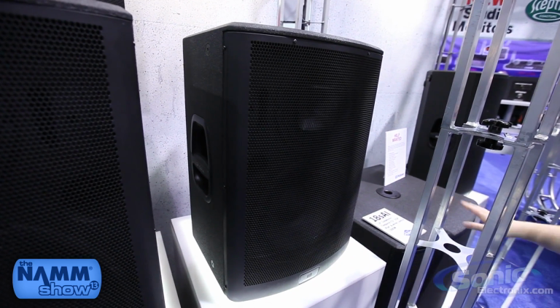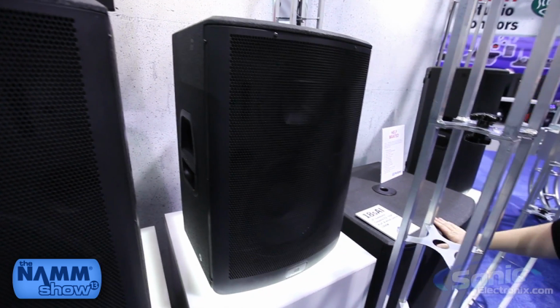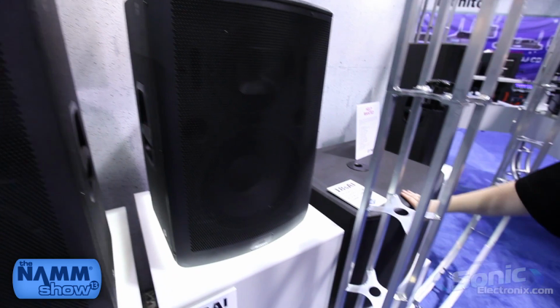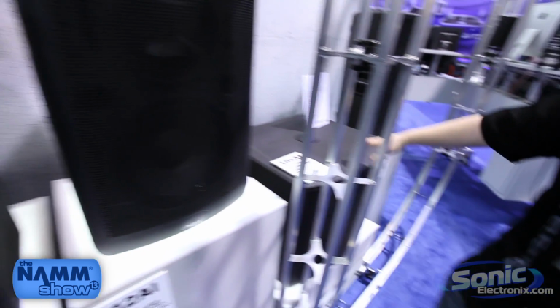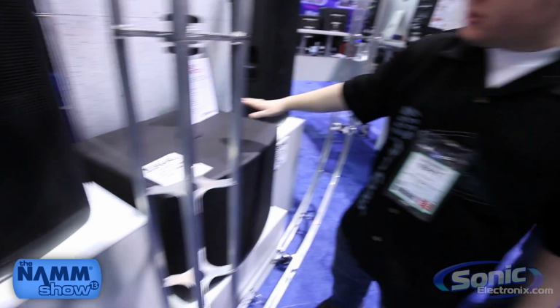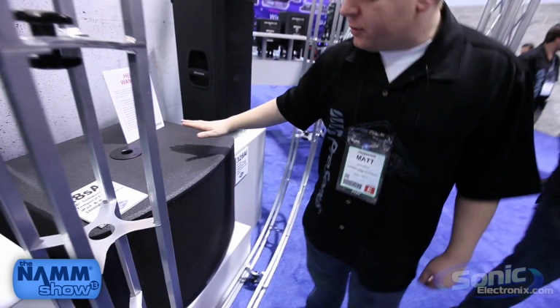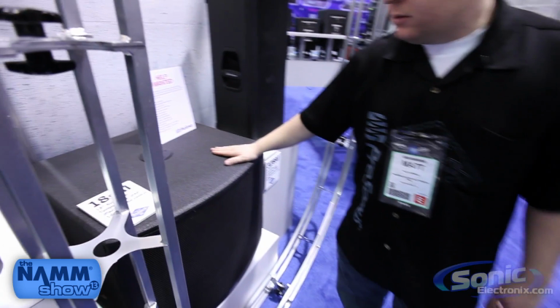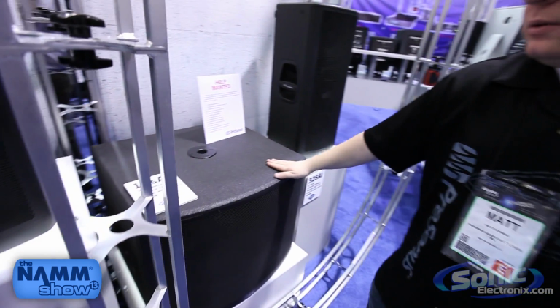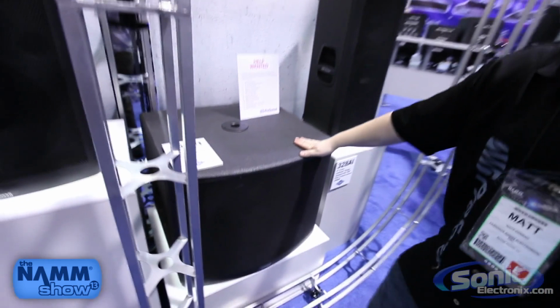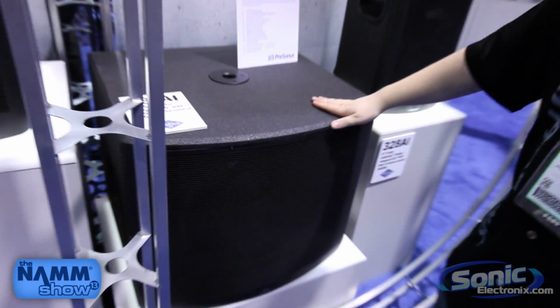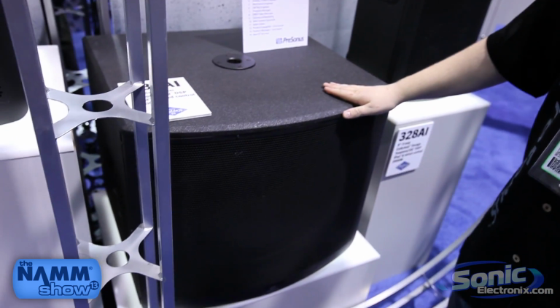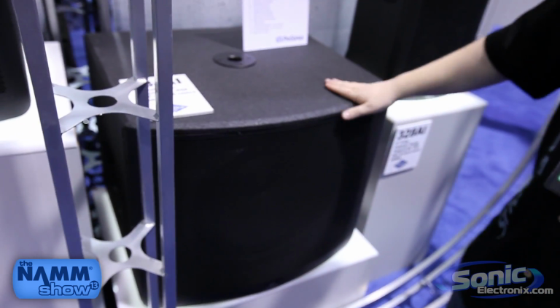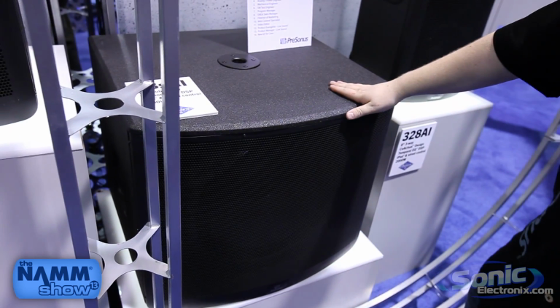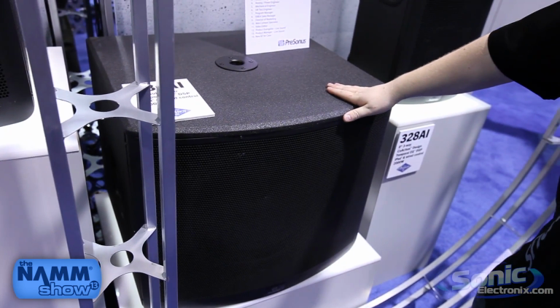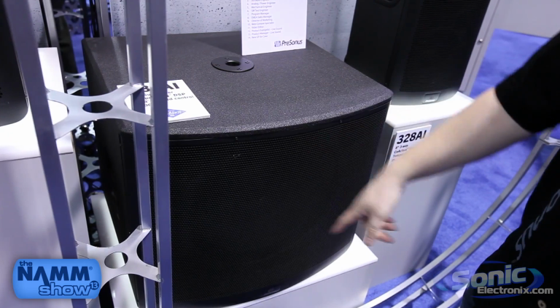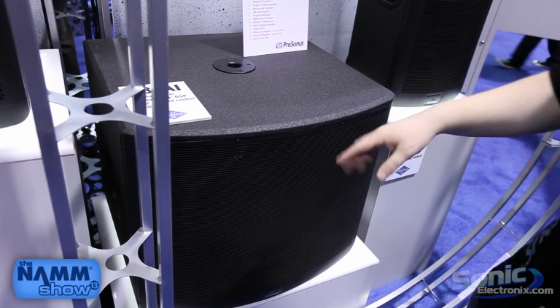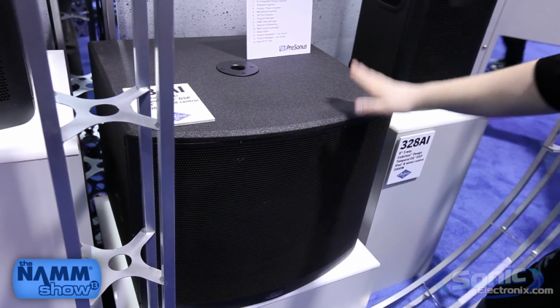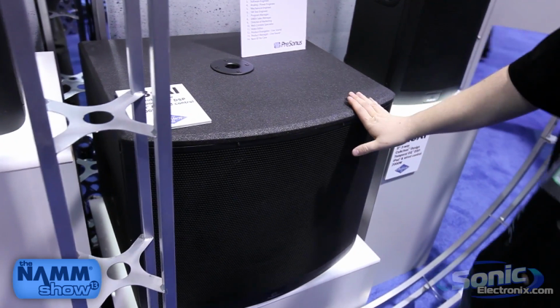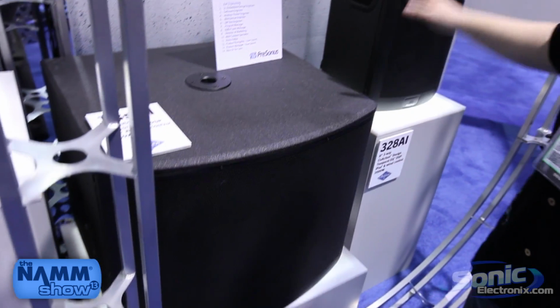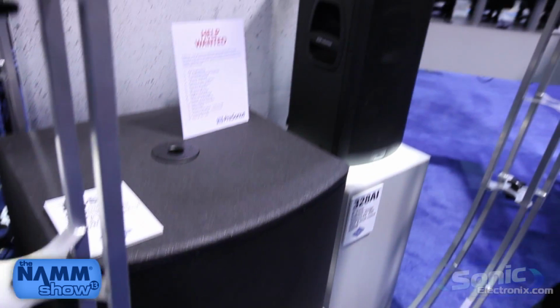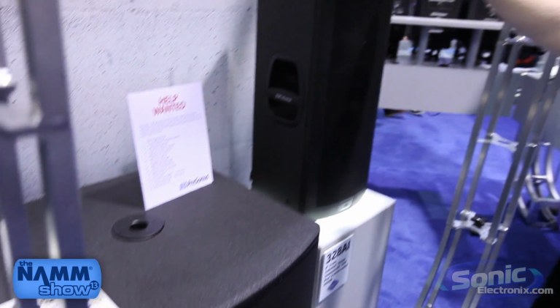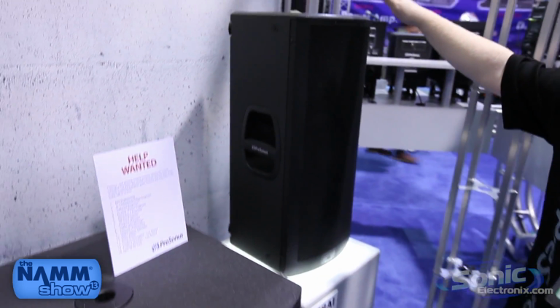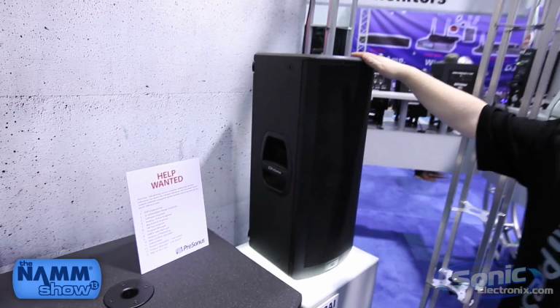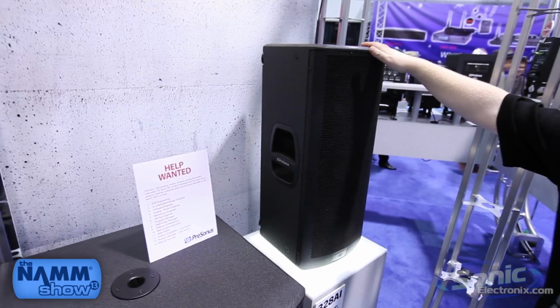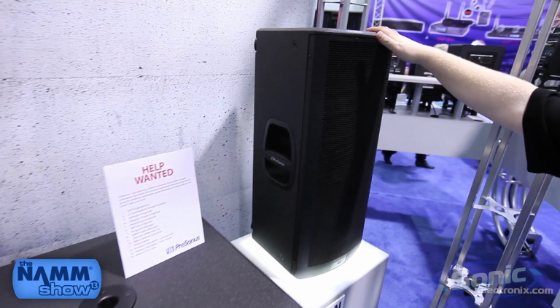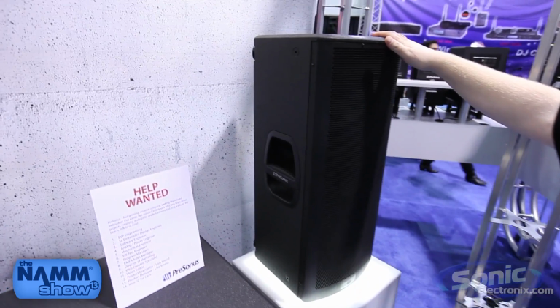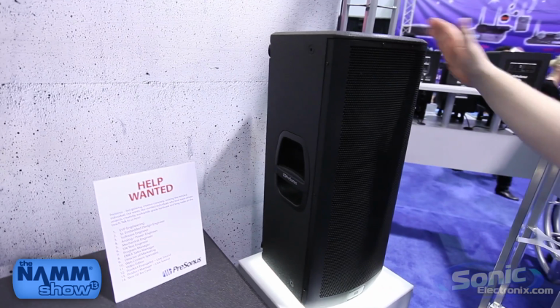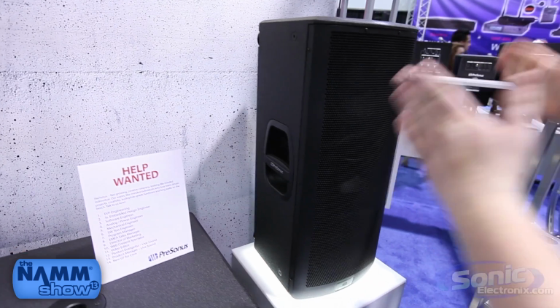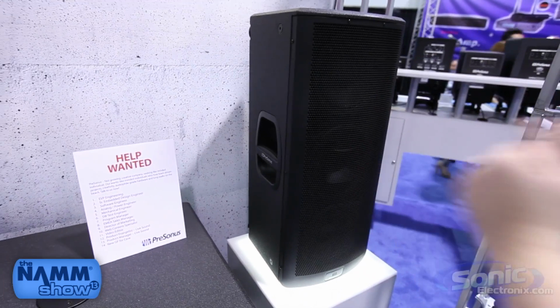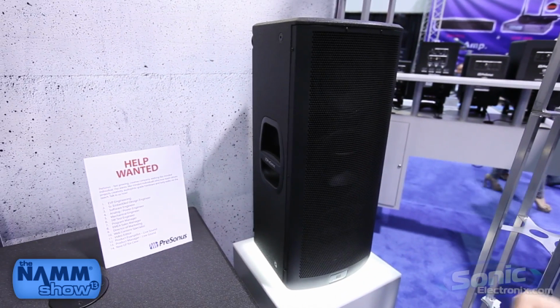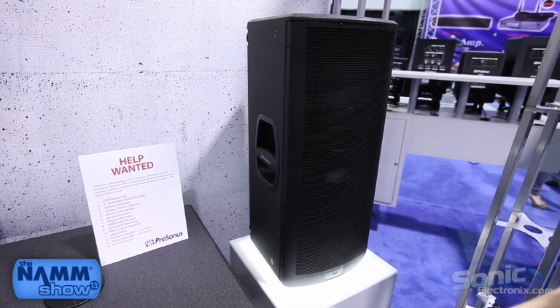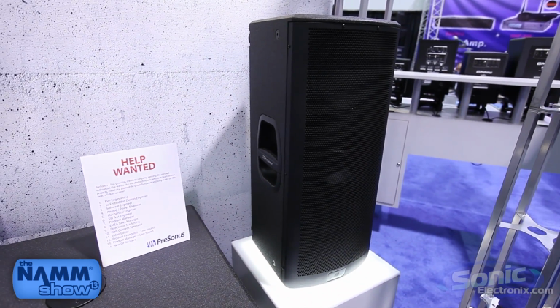Also on stage today we have our subwoofer, the S18 AI, with an 18-inch driver. And this is the same 328 that we saw in the floor wedge configuration, but now in a vertical position as you would see it on a pole.